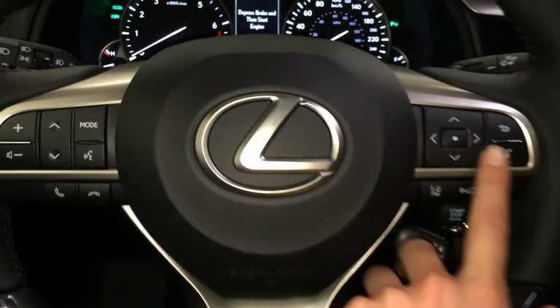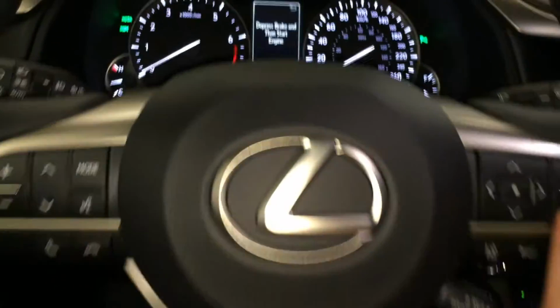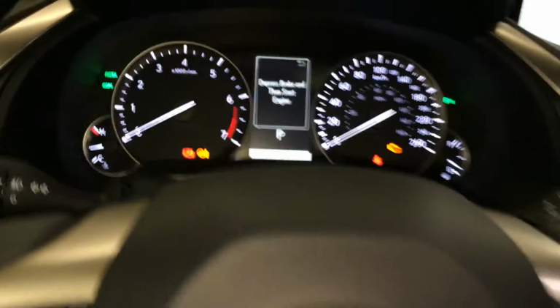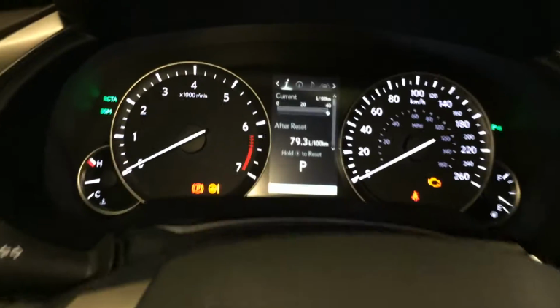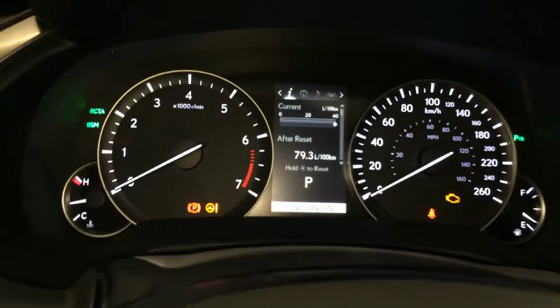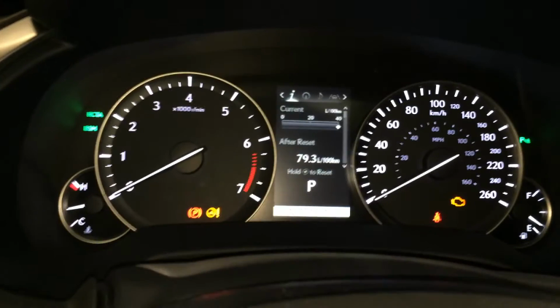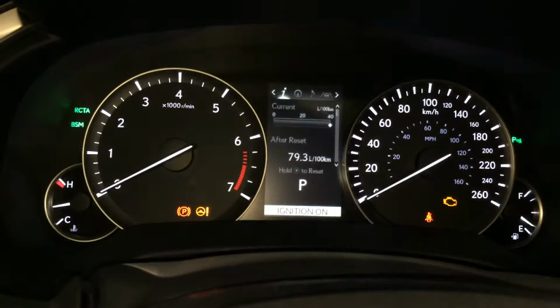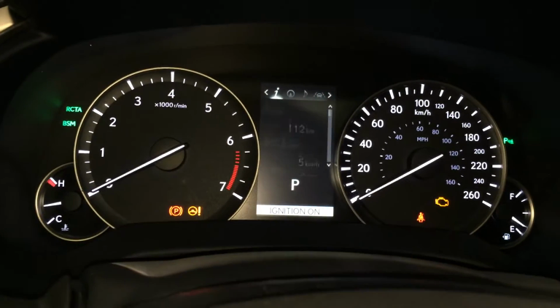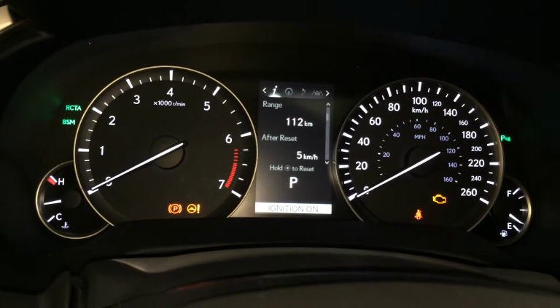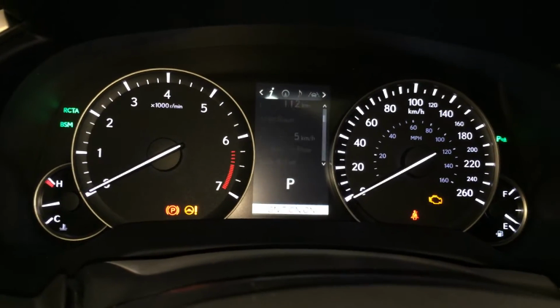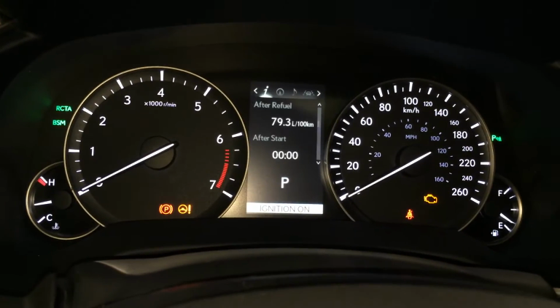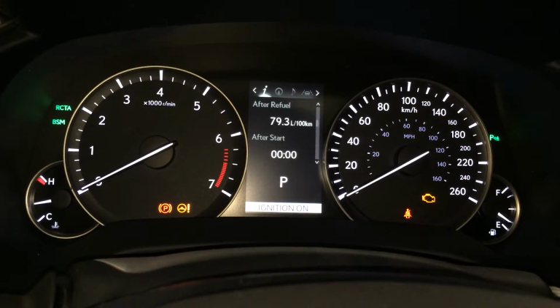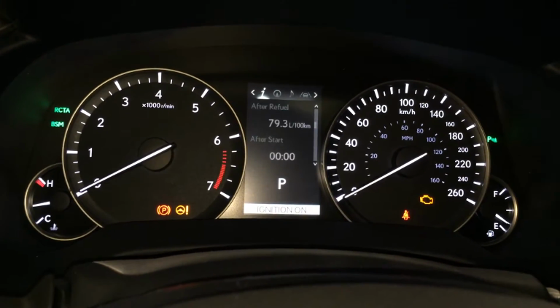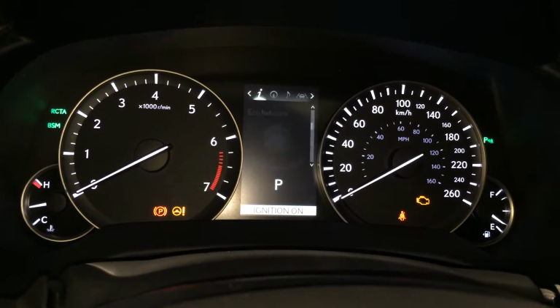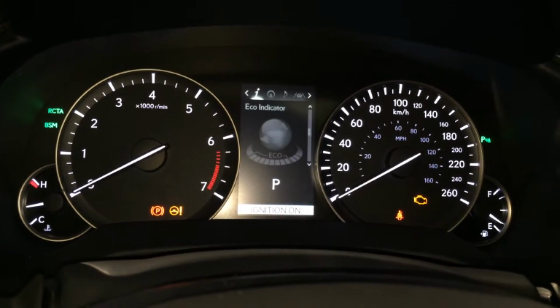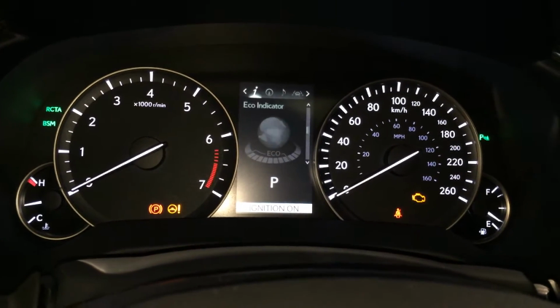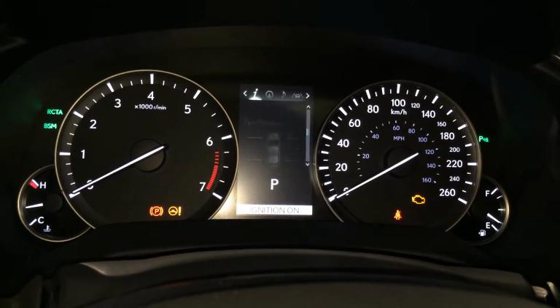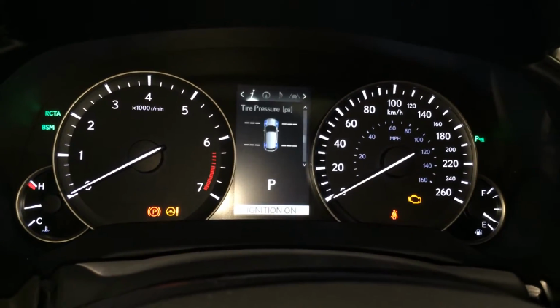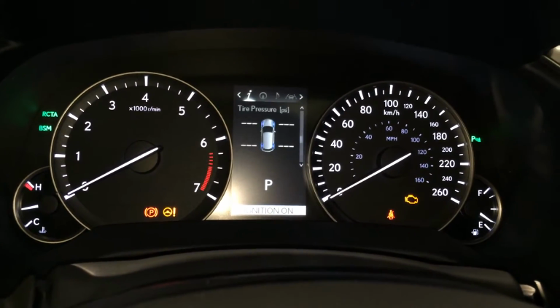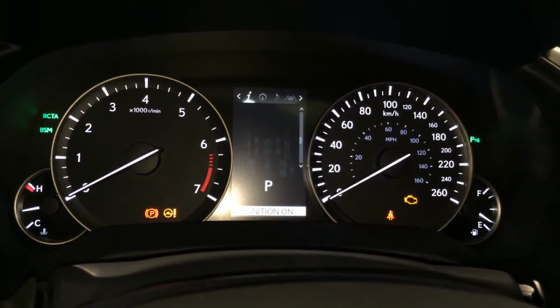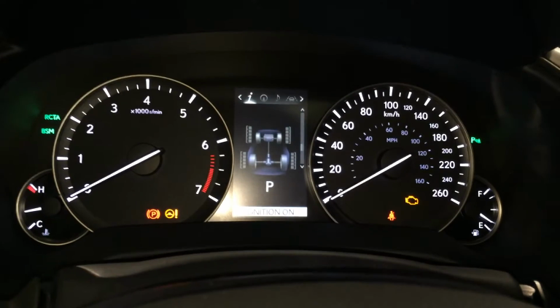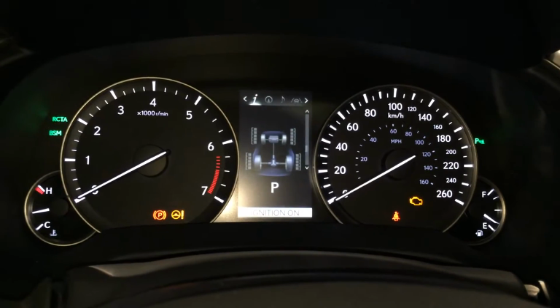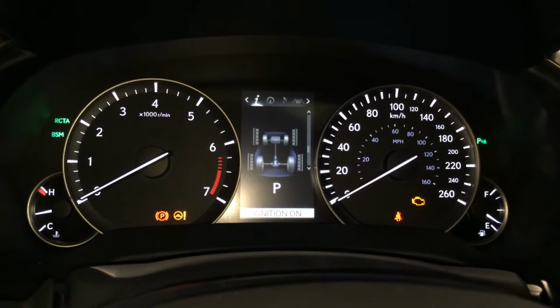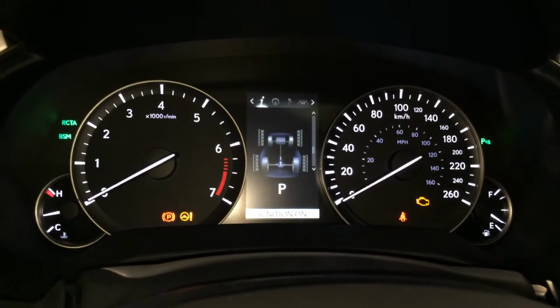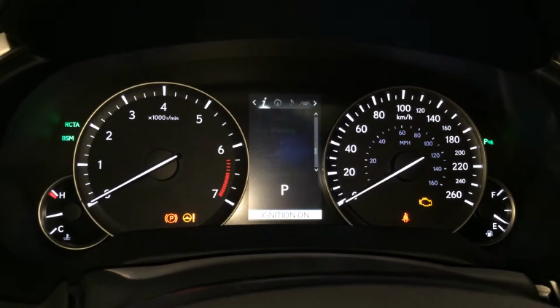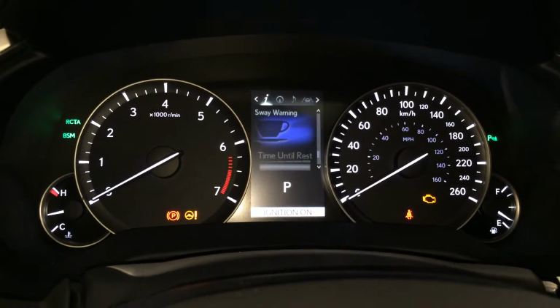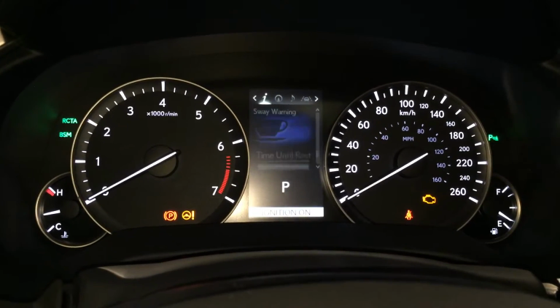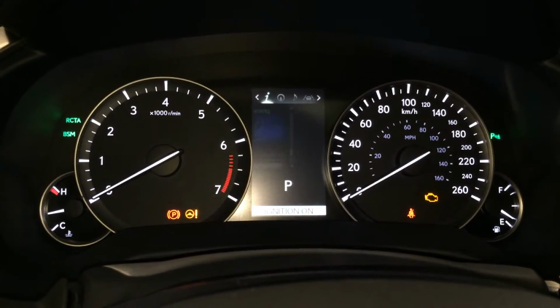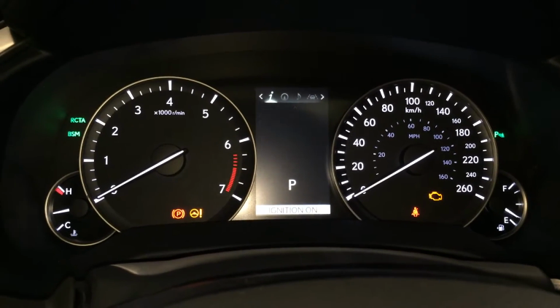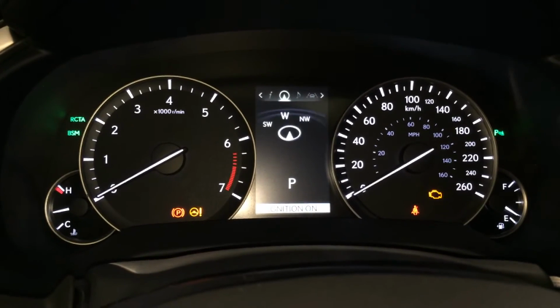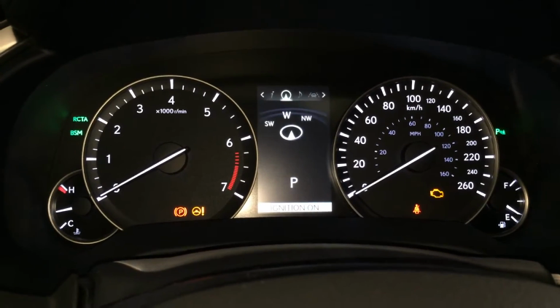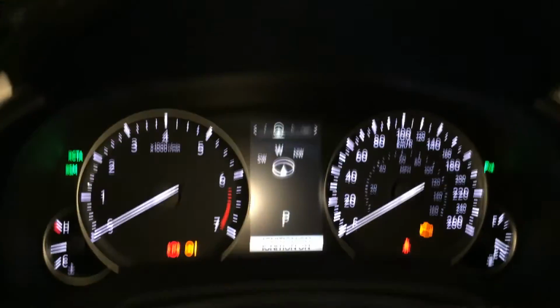These buttons right here control information on the dash. You have your cruising range, eco indicator, direct tire pressure monitoring system, sway warning, and compass.